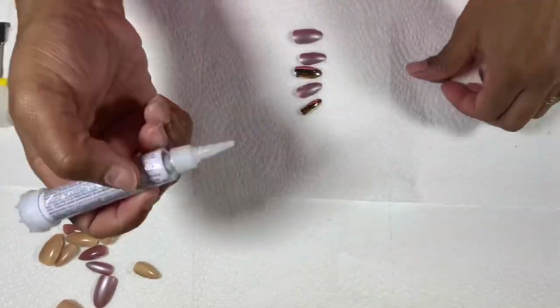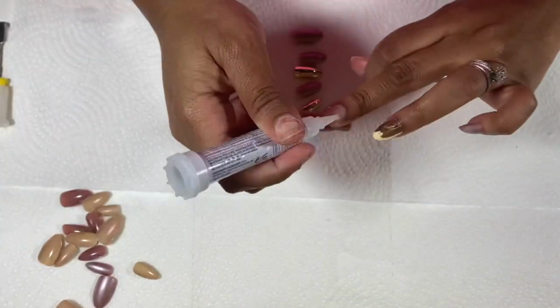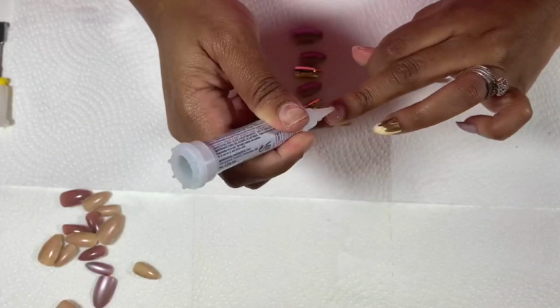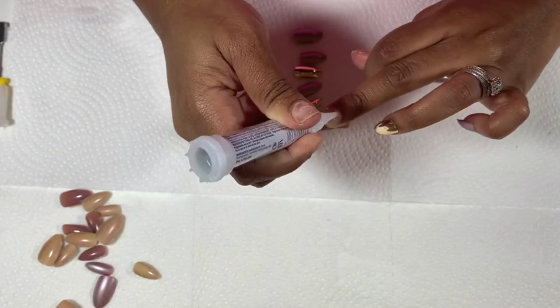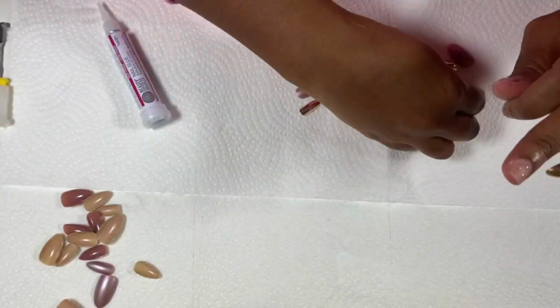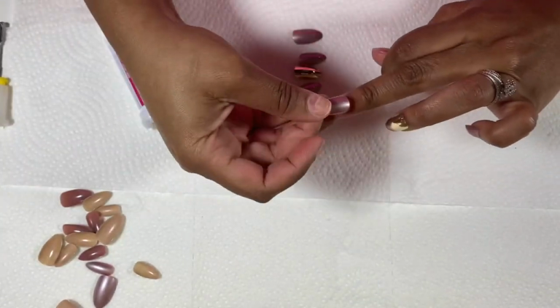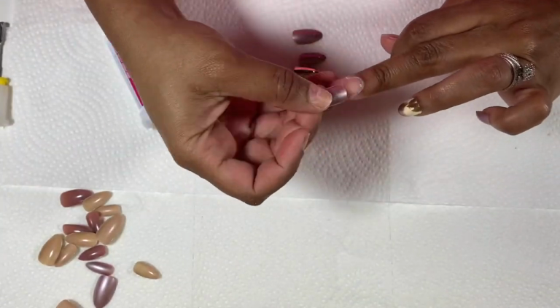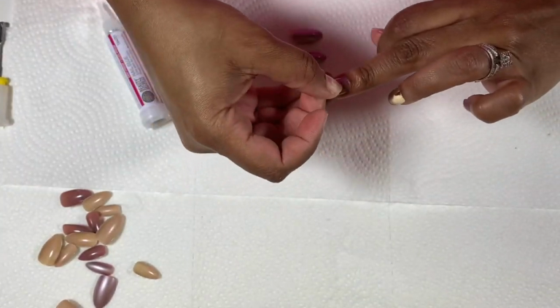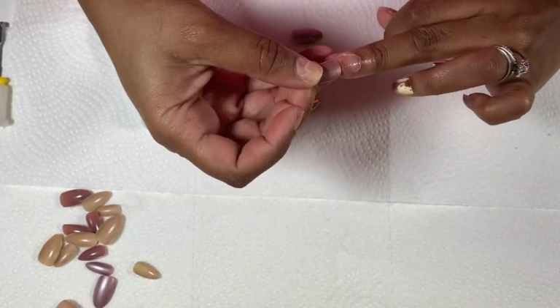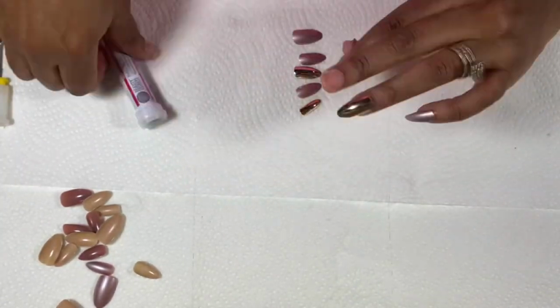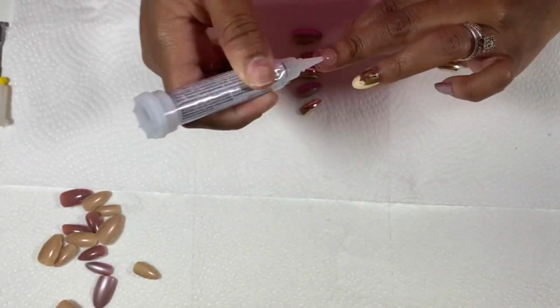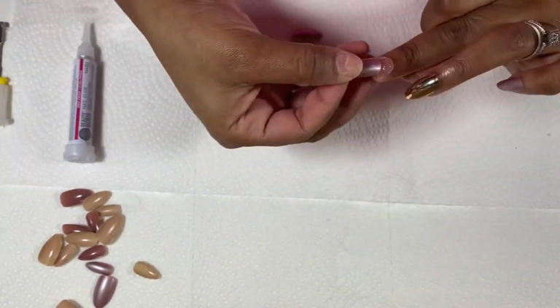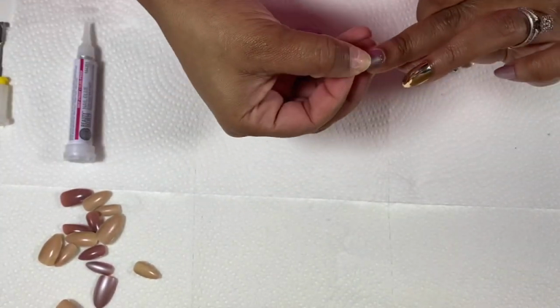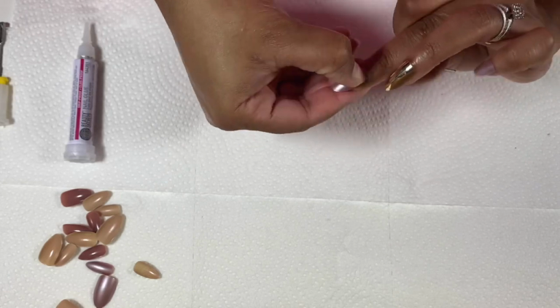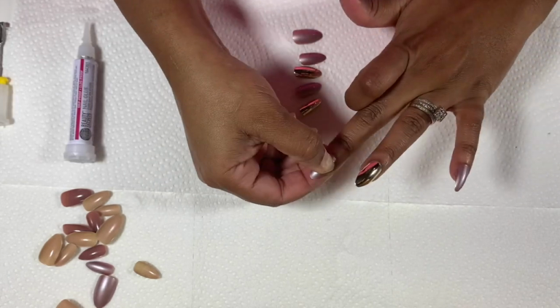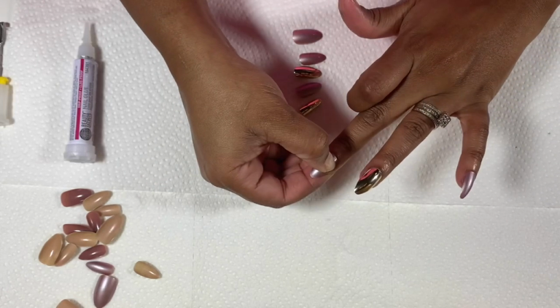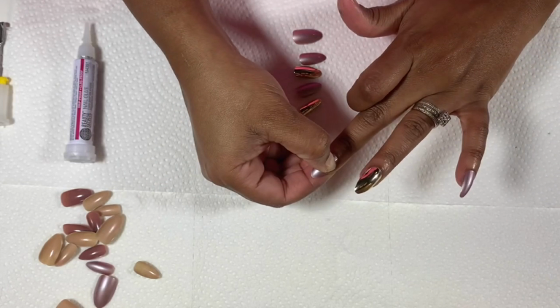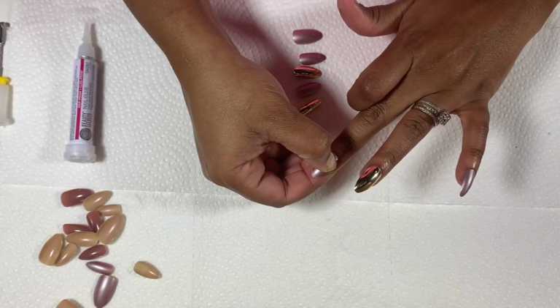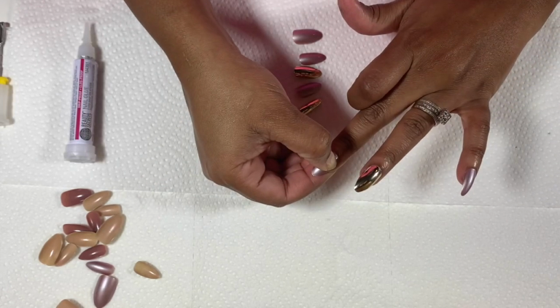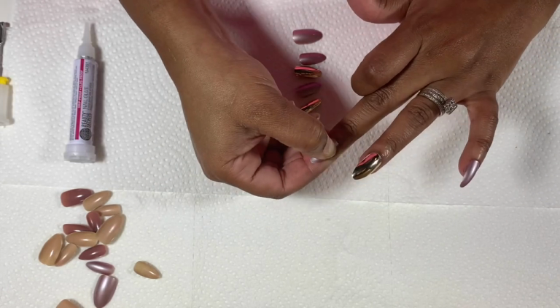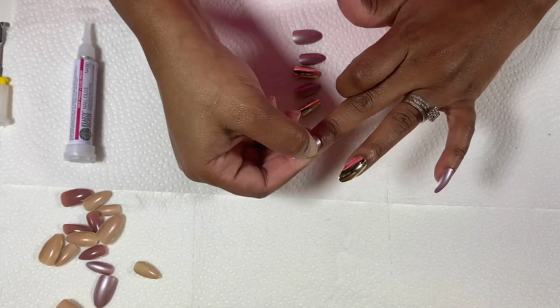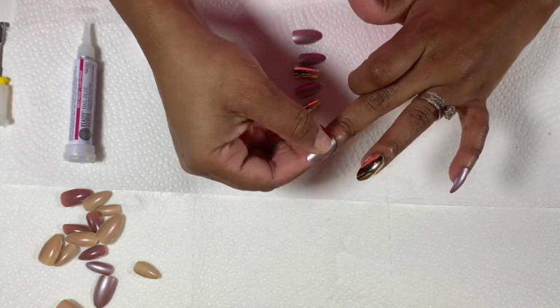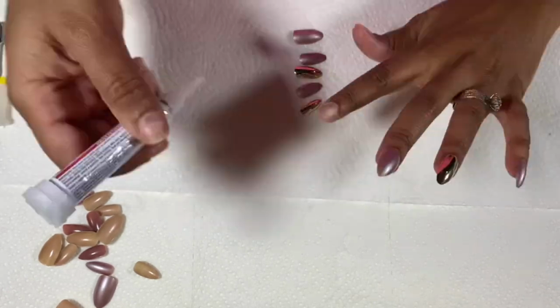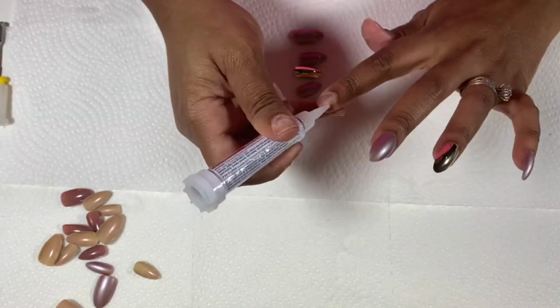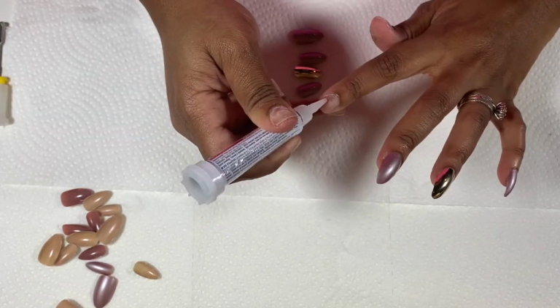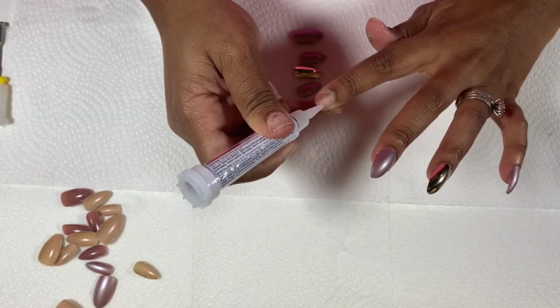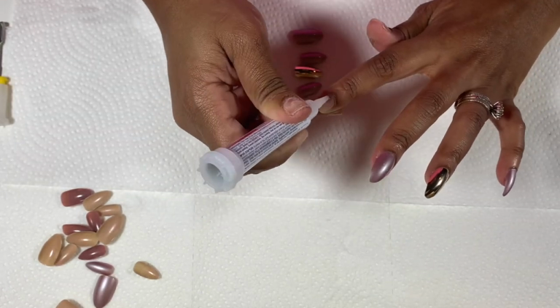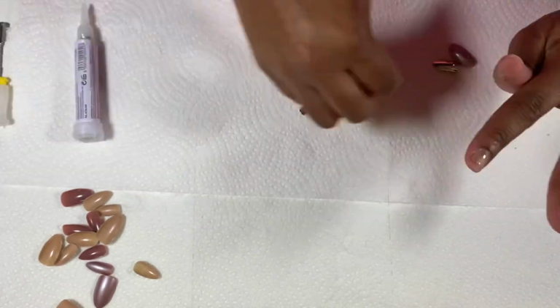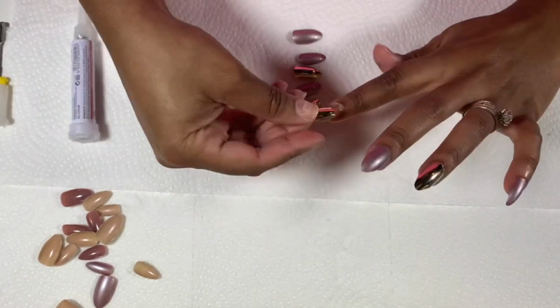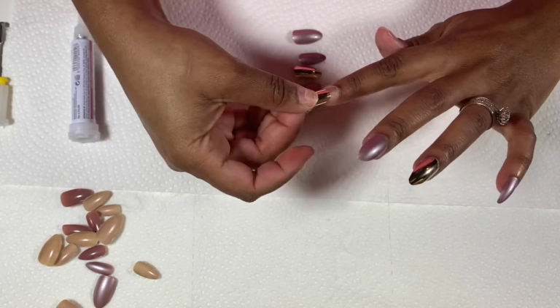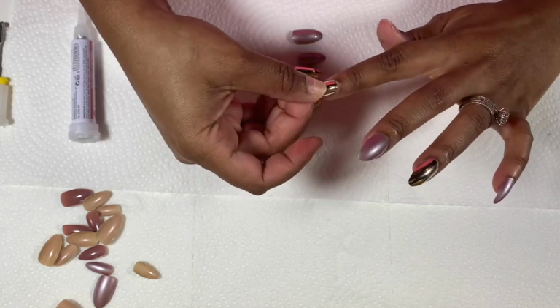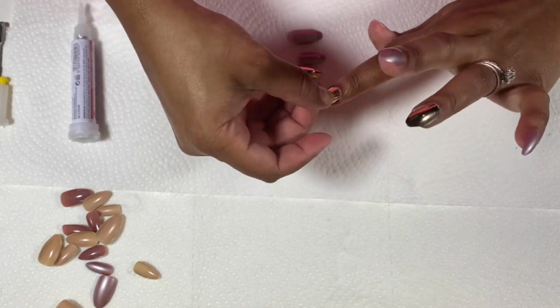When I do my left hand, it's harder for me to apply the glue on my nail, so I'll apply the glue on the press-on first and then apply it the same way.